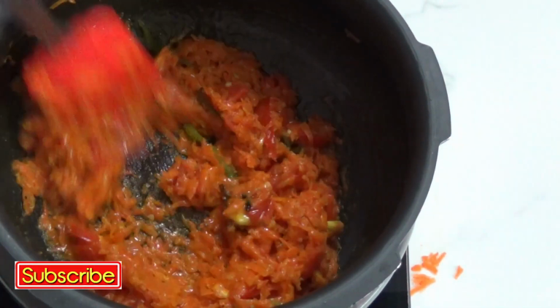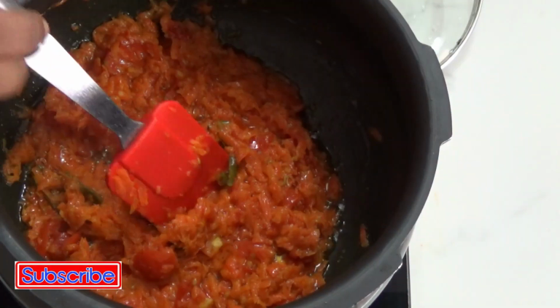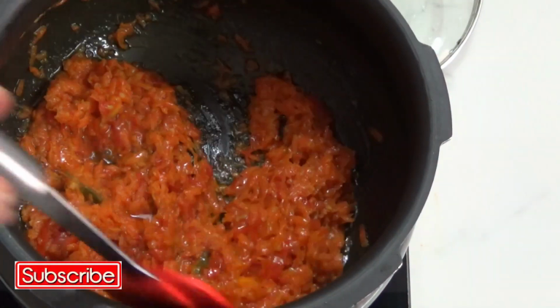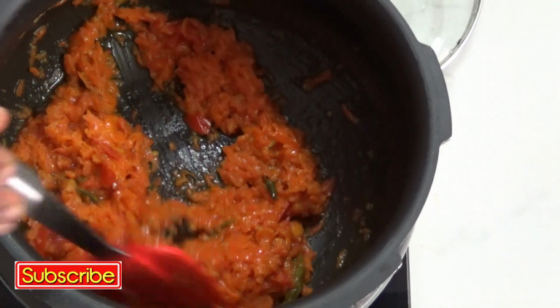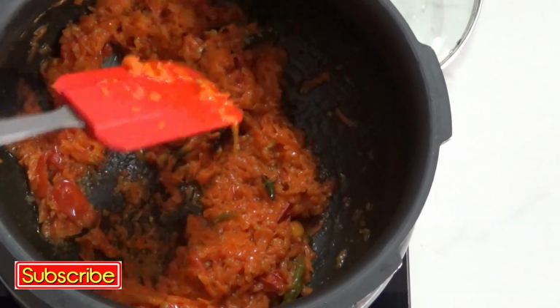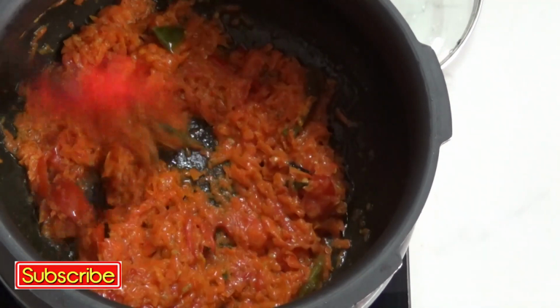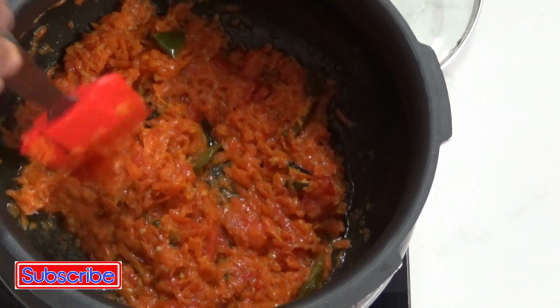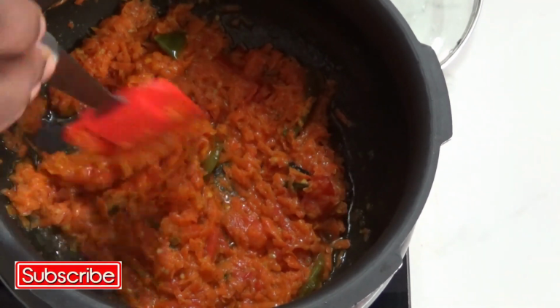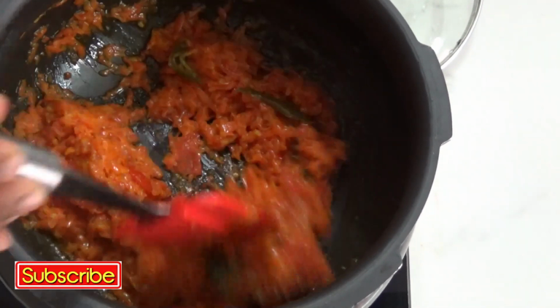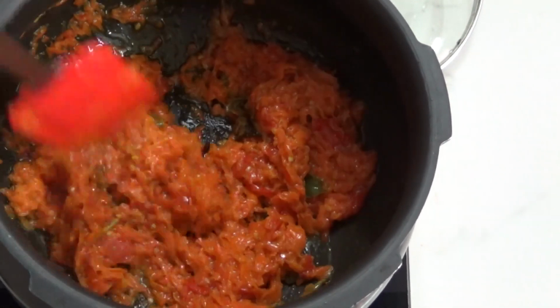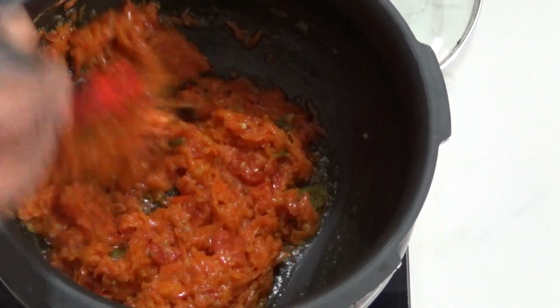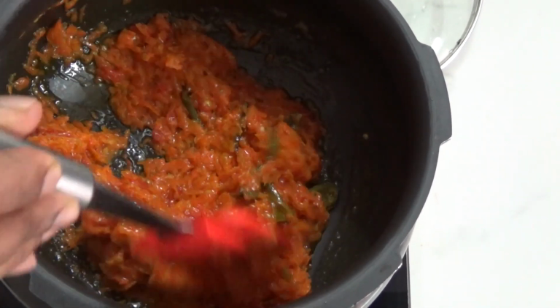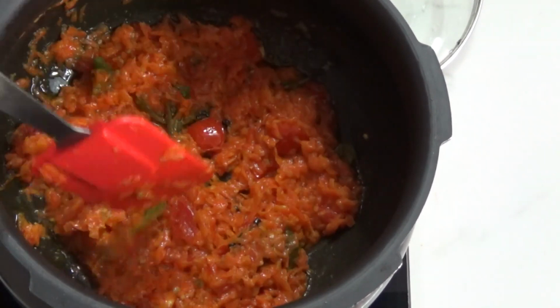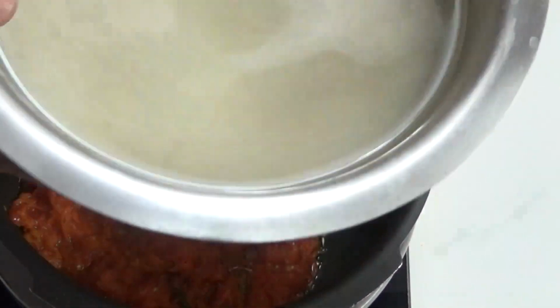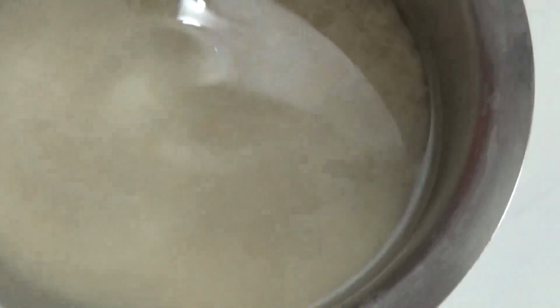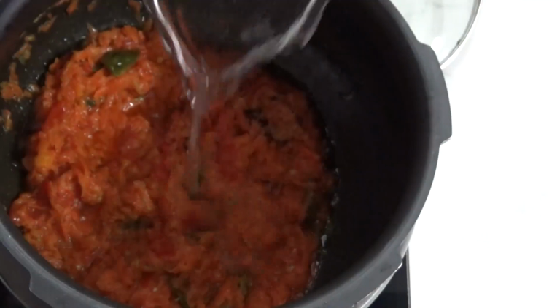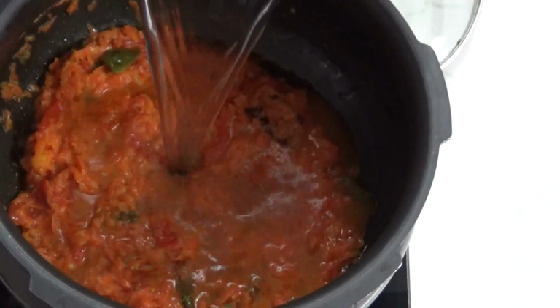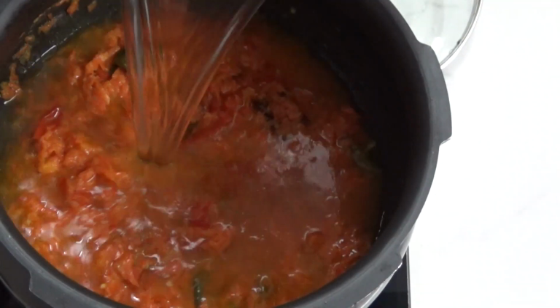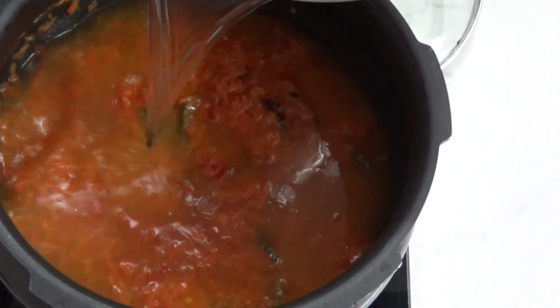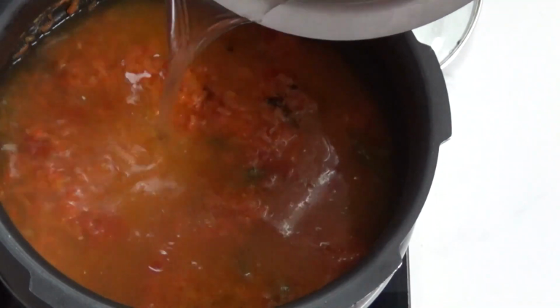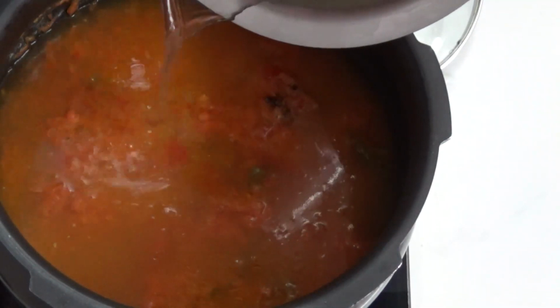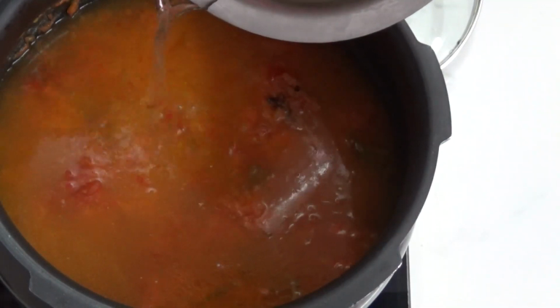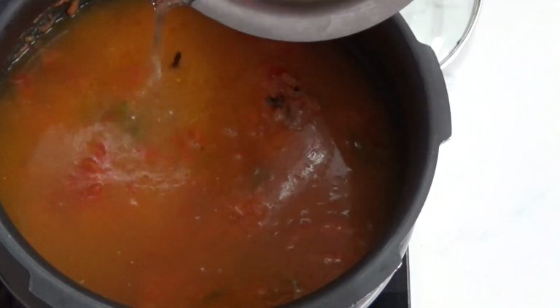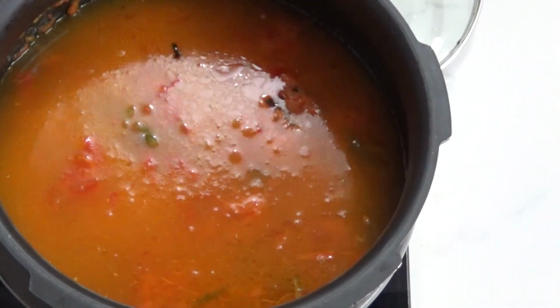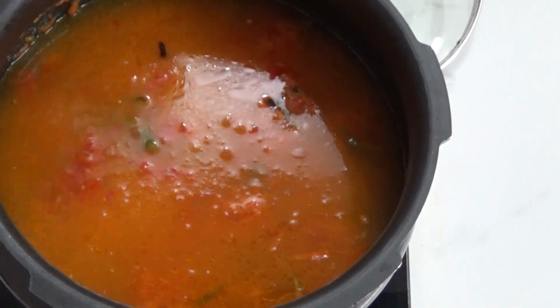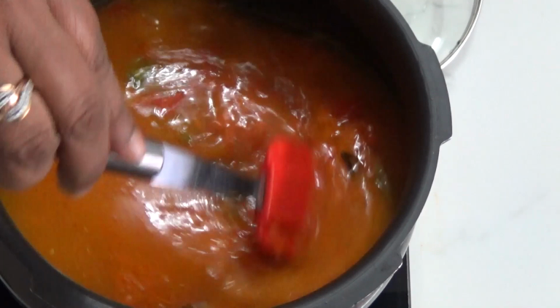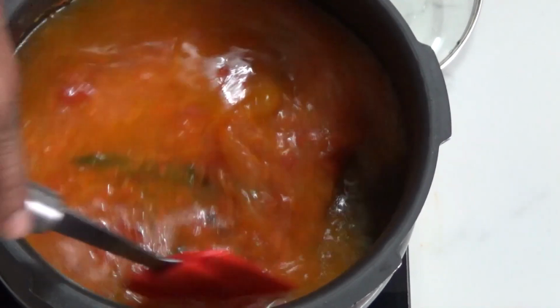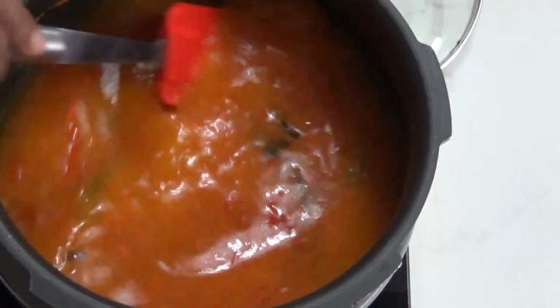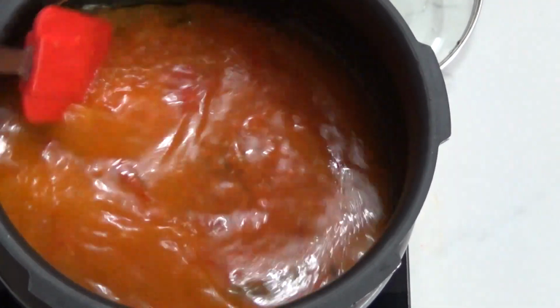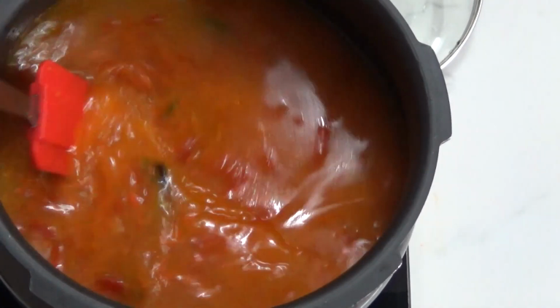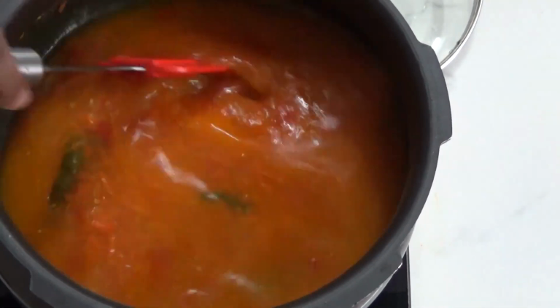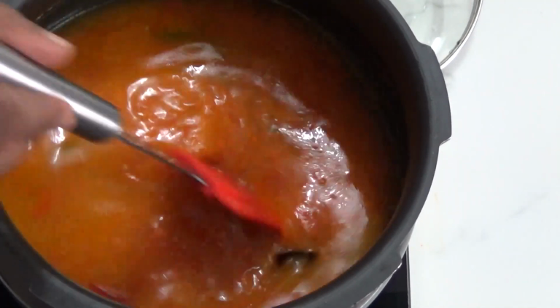Now you can see clearly there are no tomato chunks remaining. Pour the water from the rice we soaked earlier and wait until the water comes to a boil — then we will add the rice.